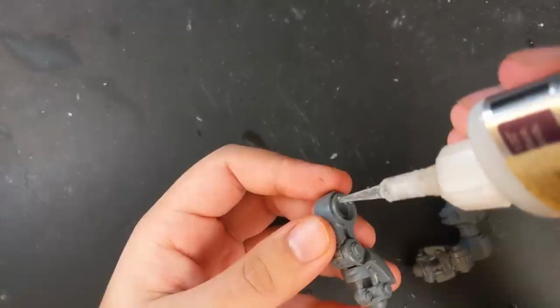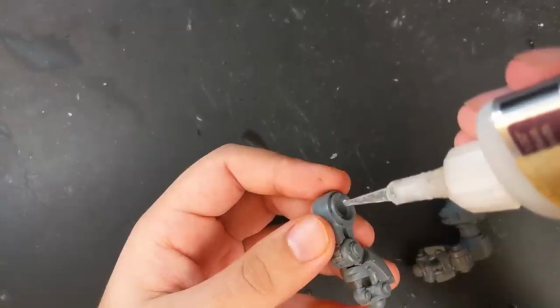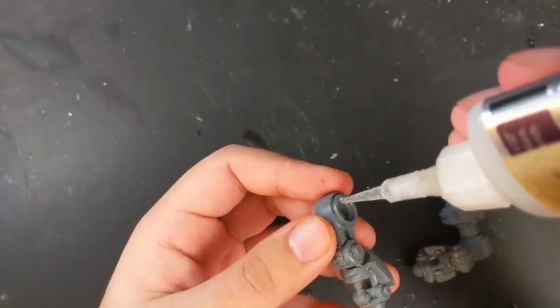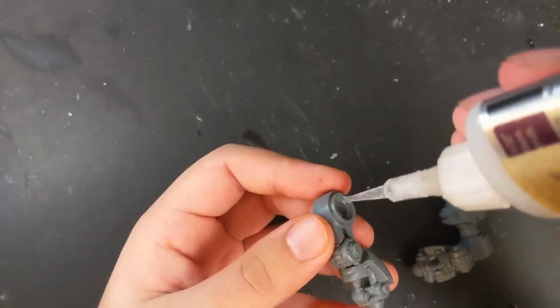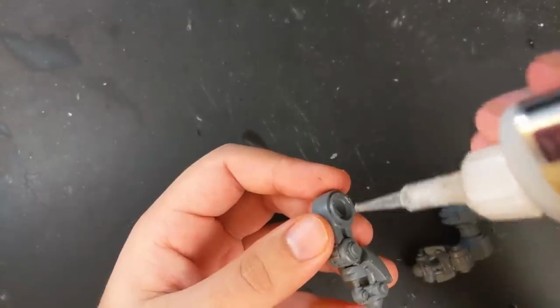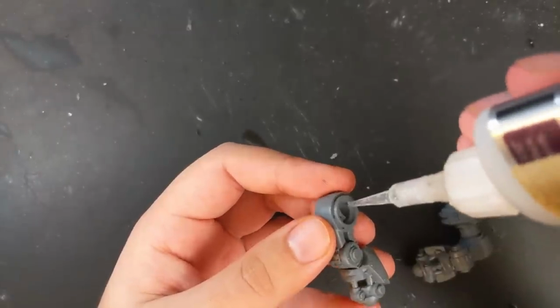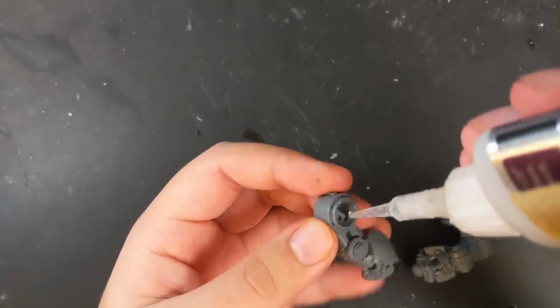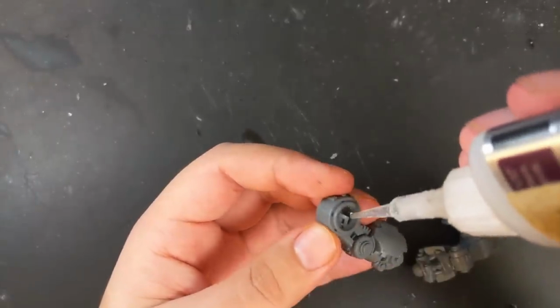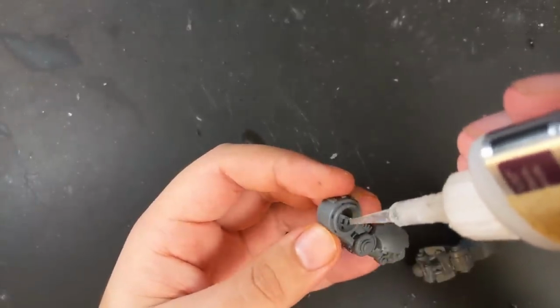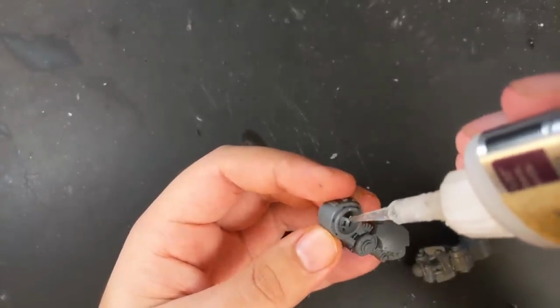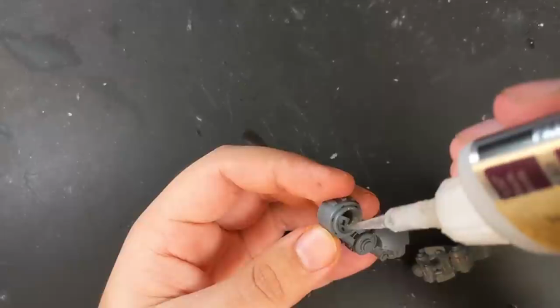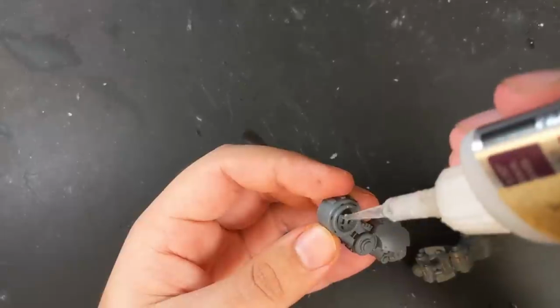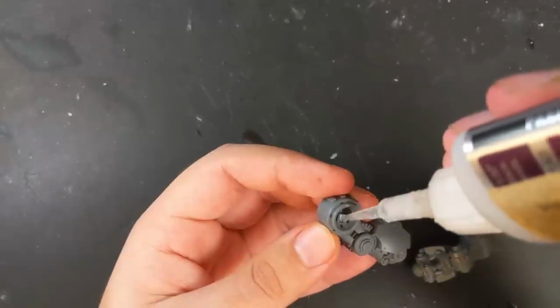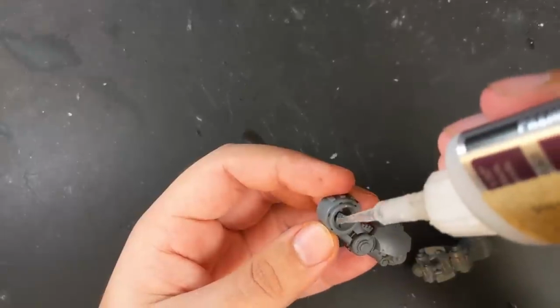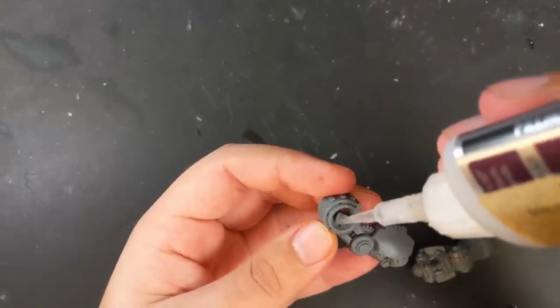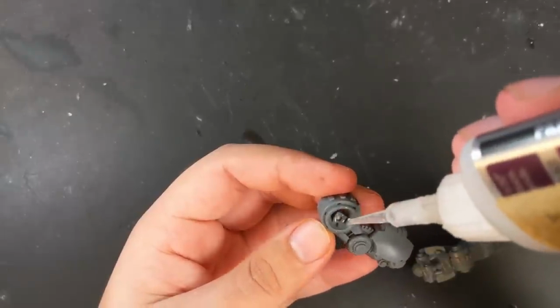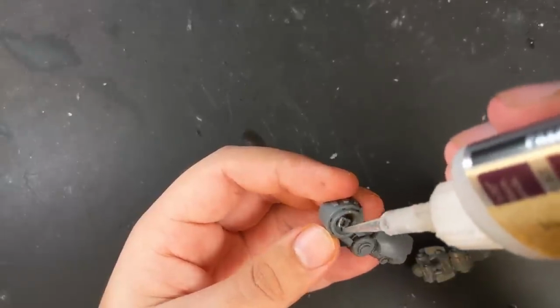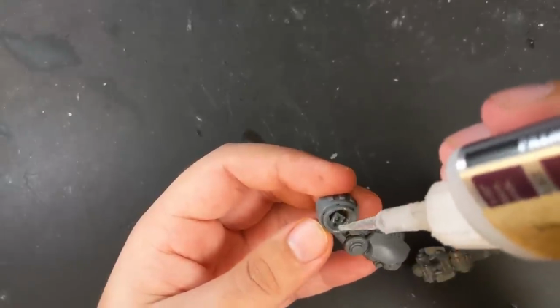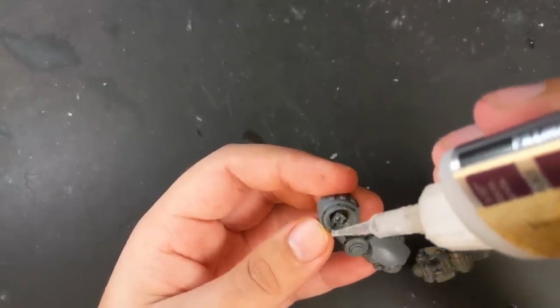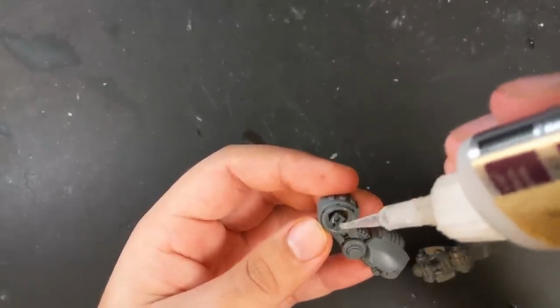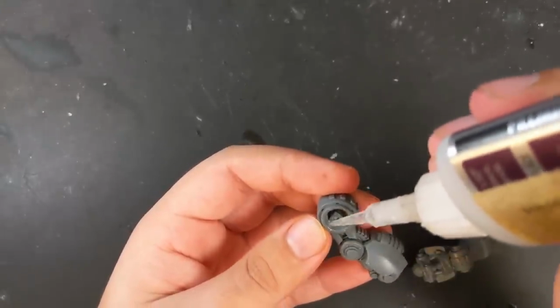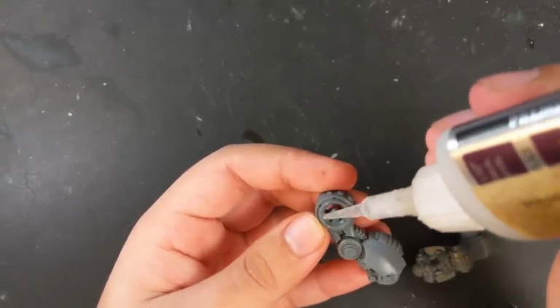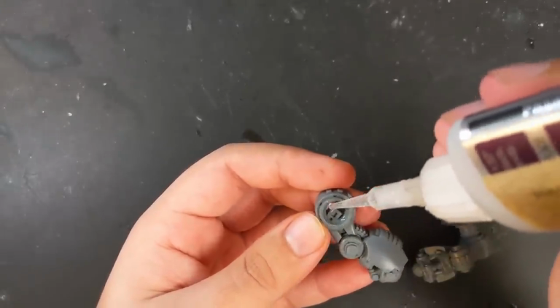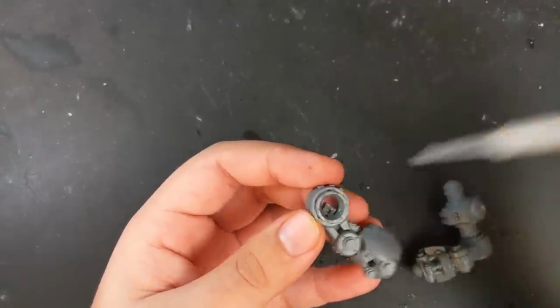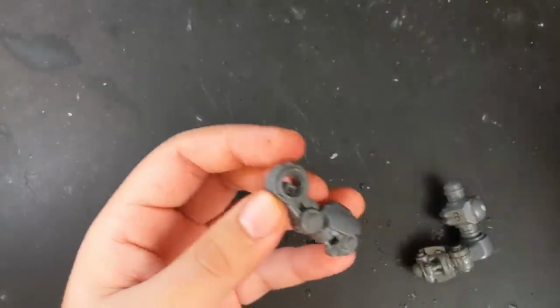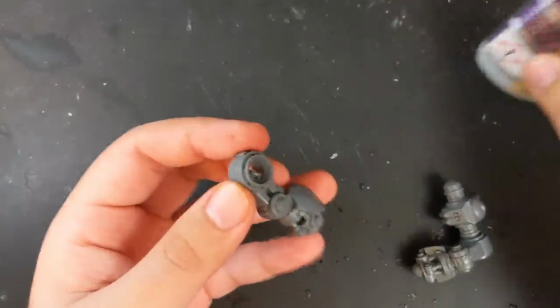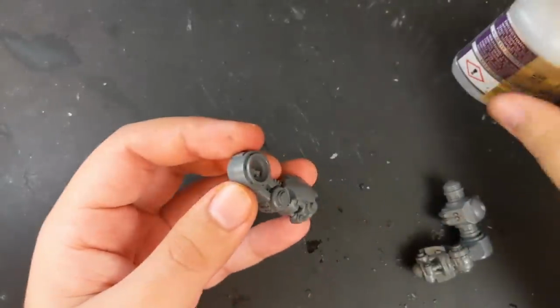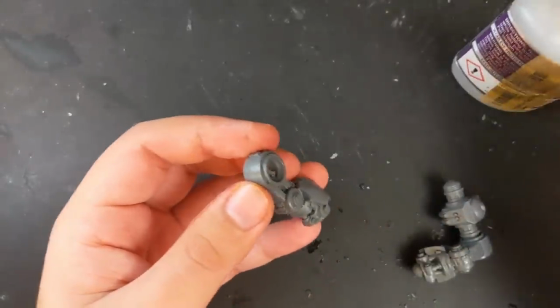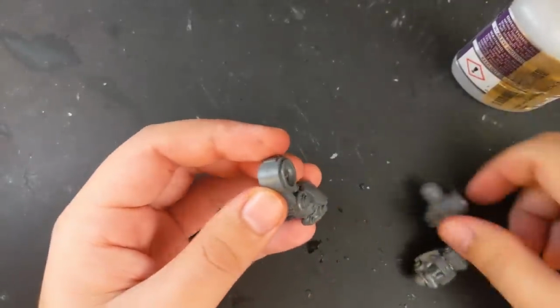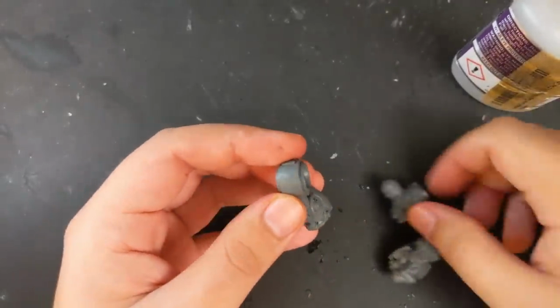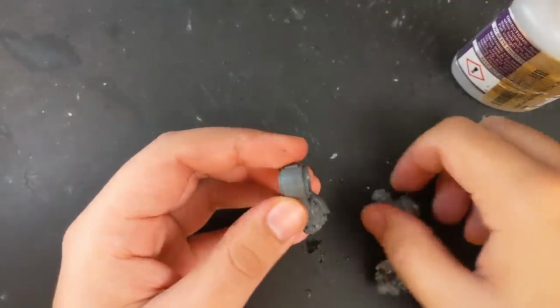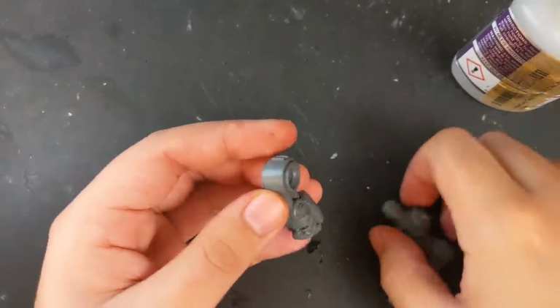The origin of this build is a commission I got for a space wolf themed Redemptor Dreadnought, who would be positioned mid-swing. This seemed fun, so I took on the commission and started by posing the Redemptor's legs.